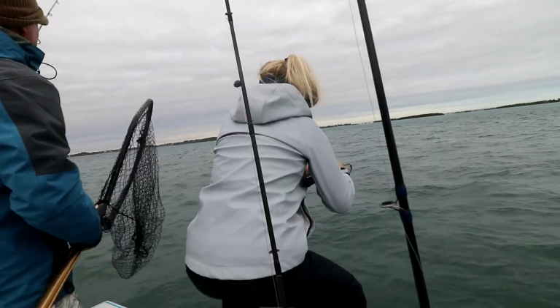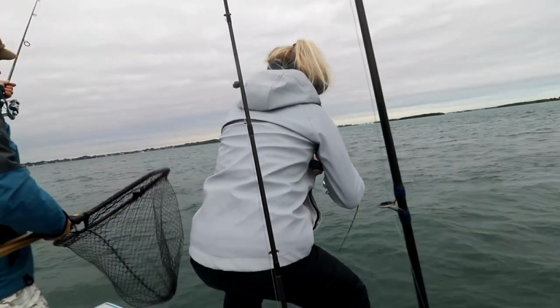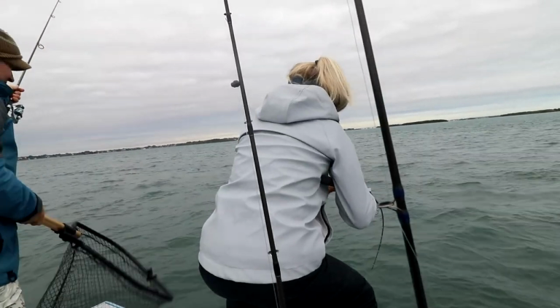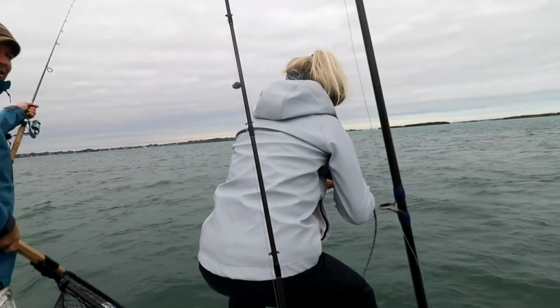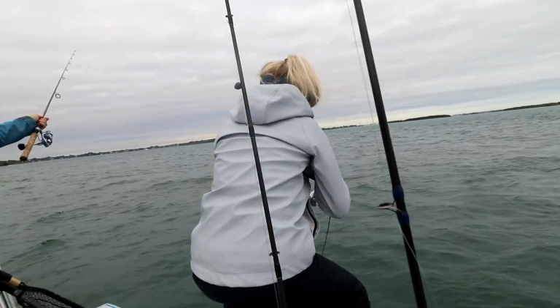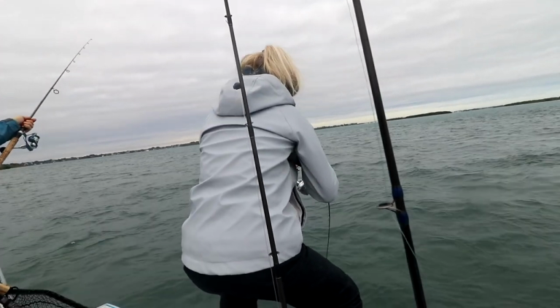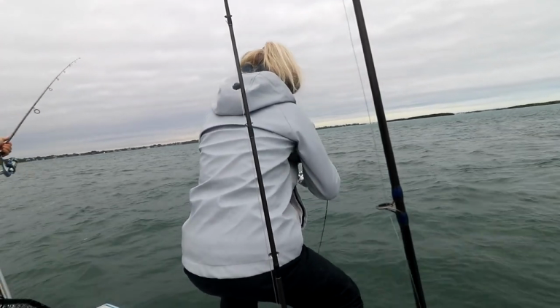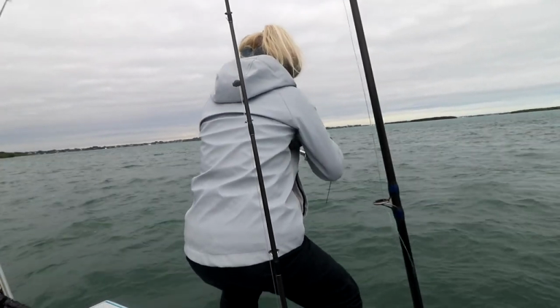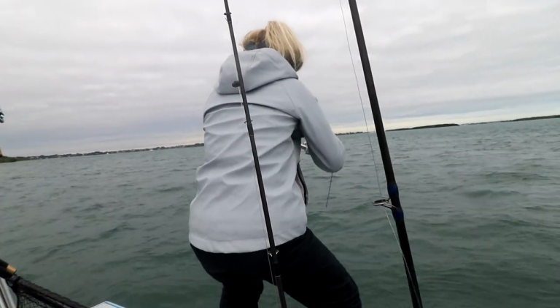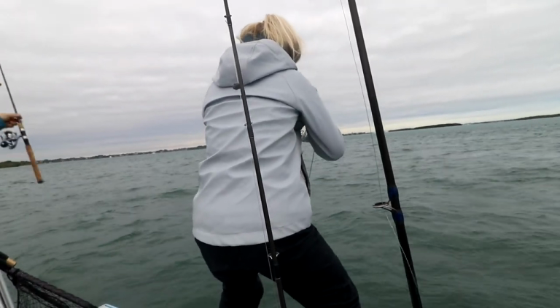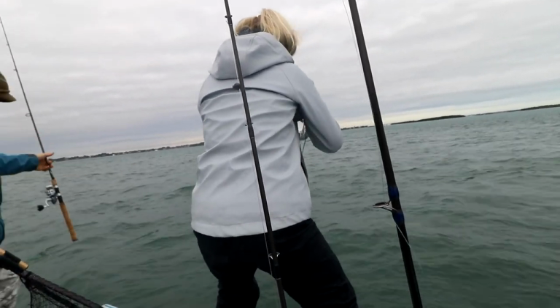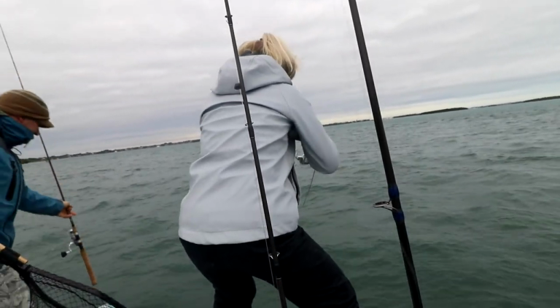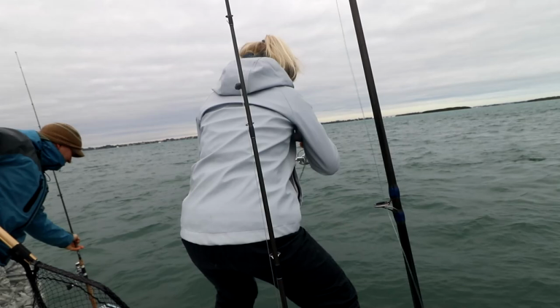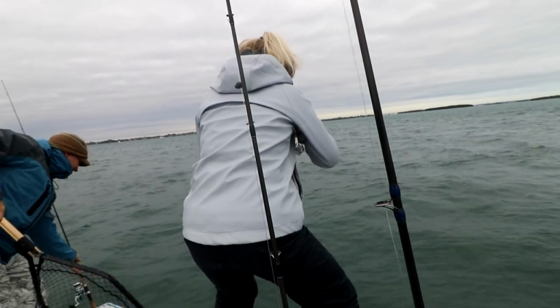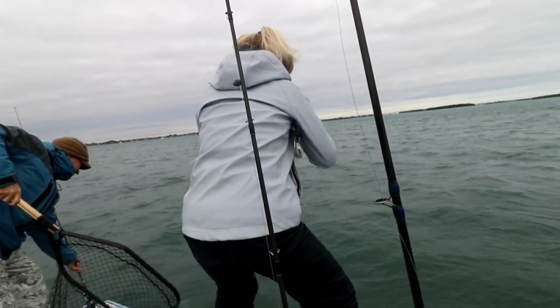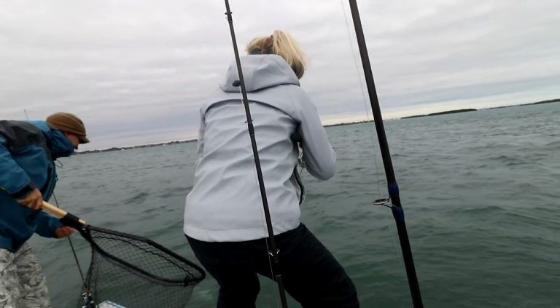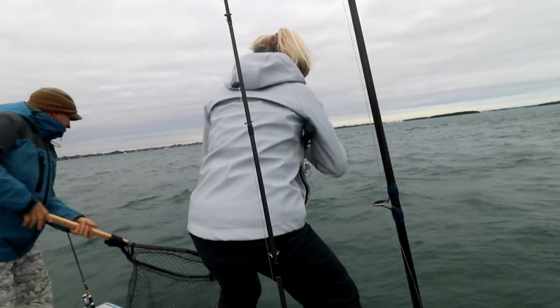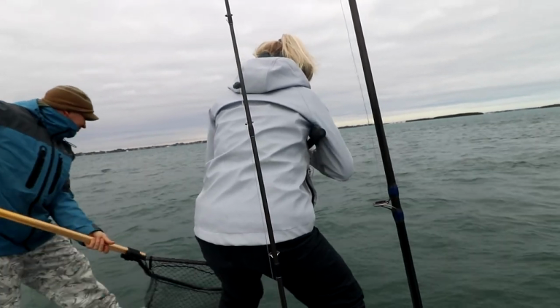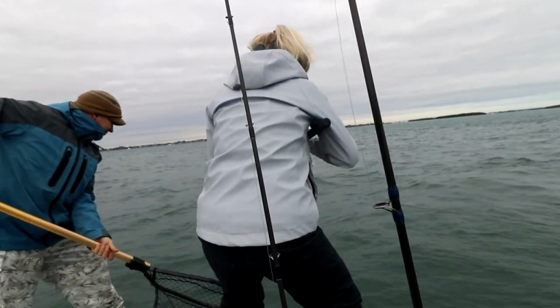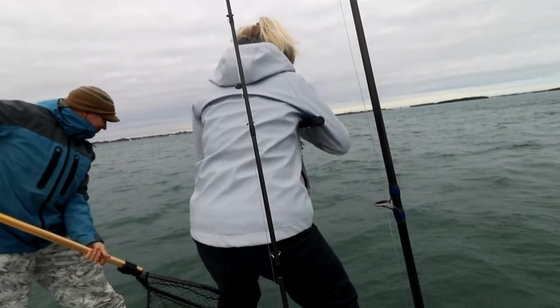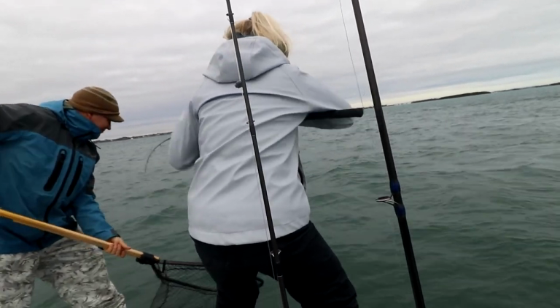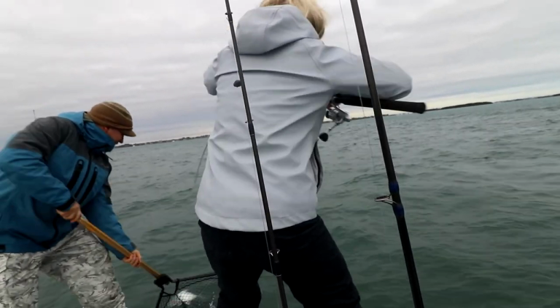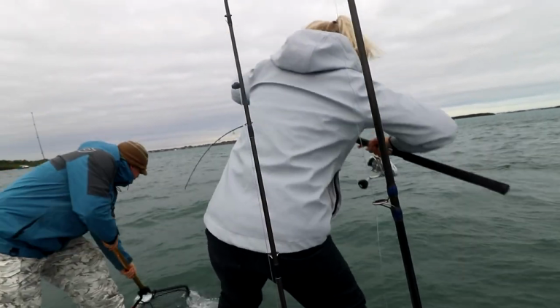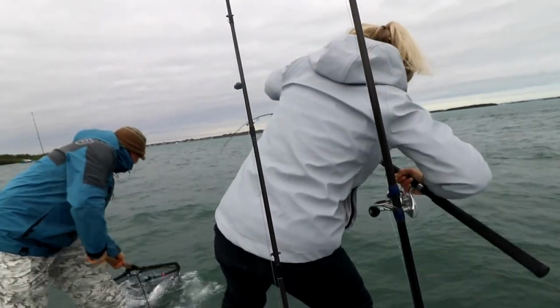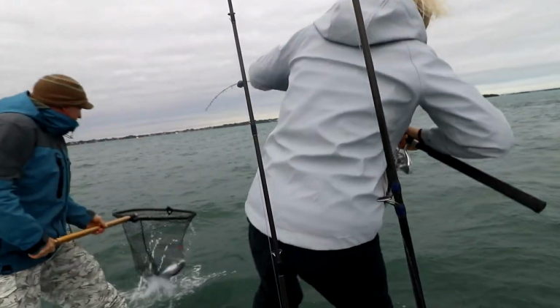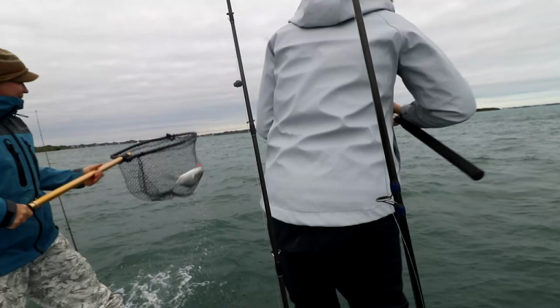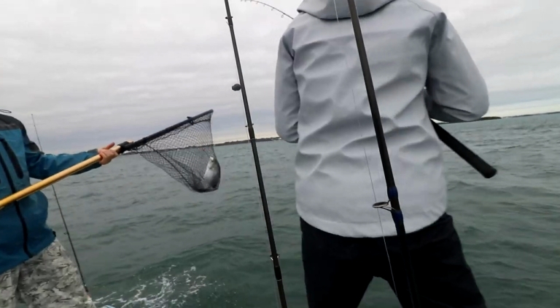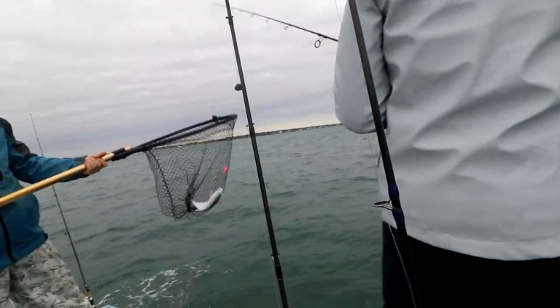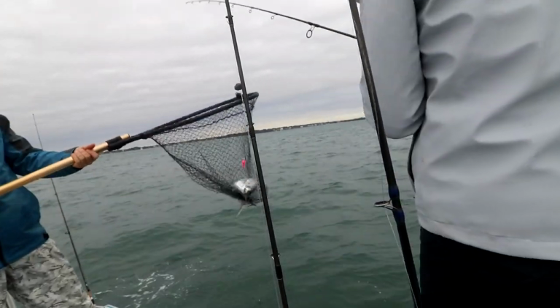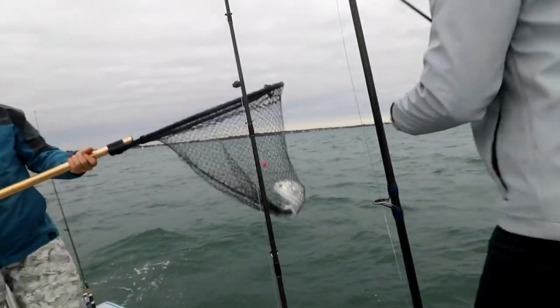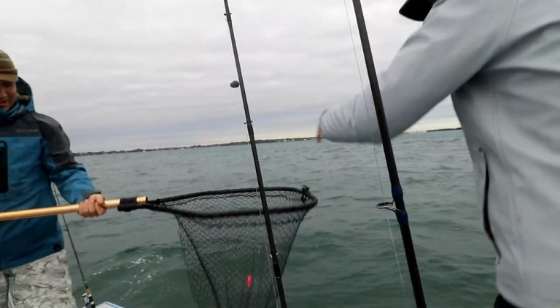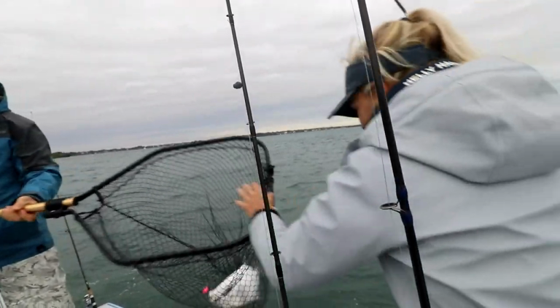Whoa, they dart all over the place. This is how you lose them so quick. All right, here we go. Ready? Yeah, I'm ready. Here we go. Yes! Woo! Slaying it. All right, right back to fishing.